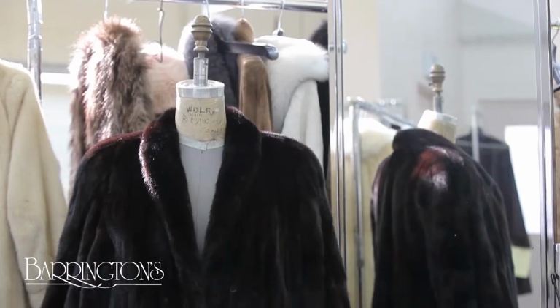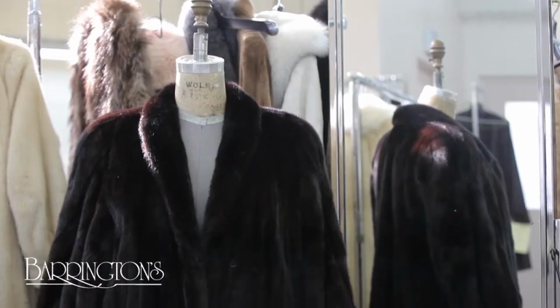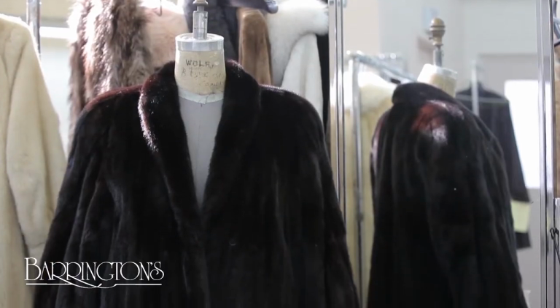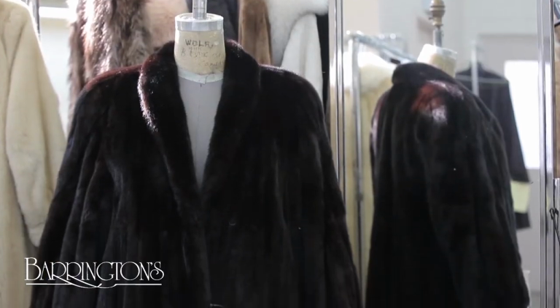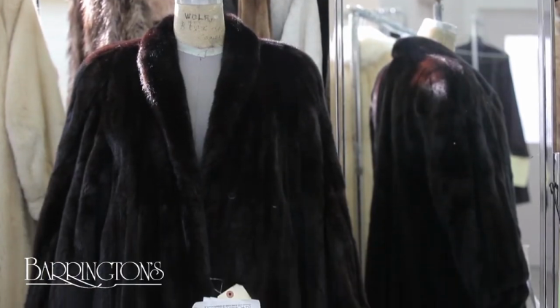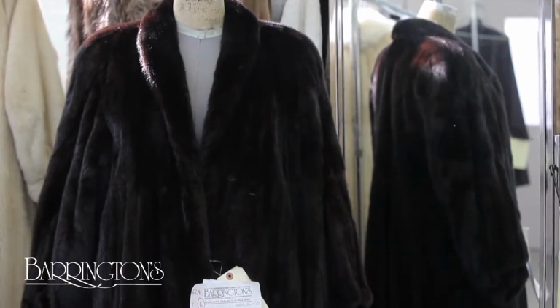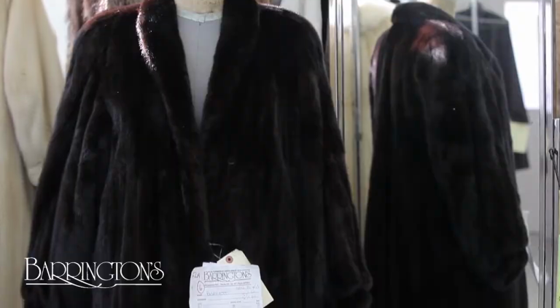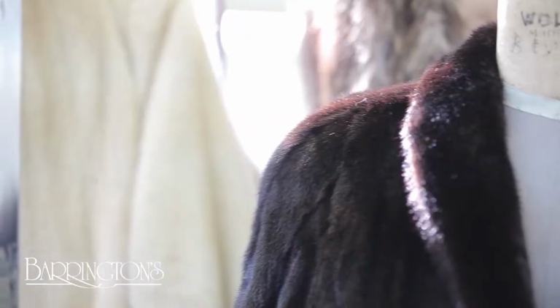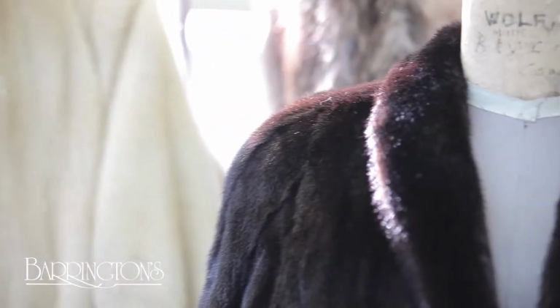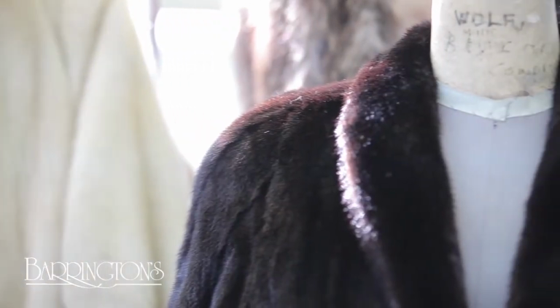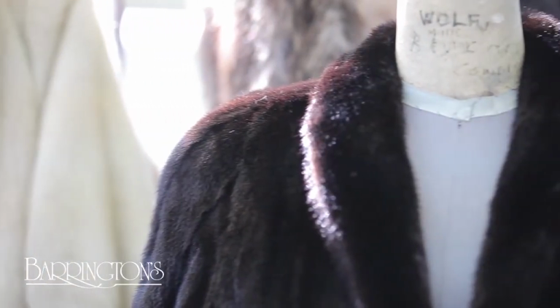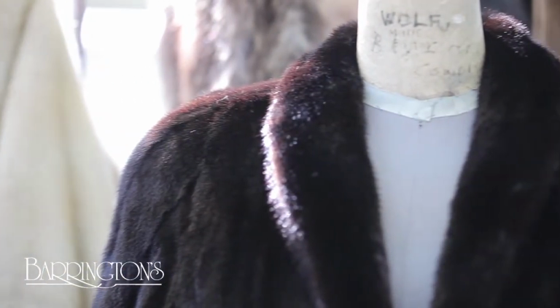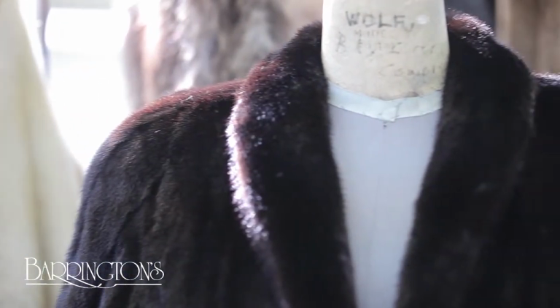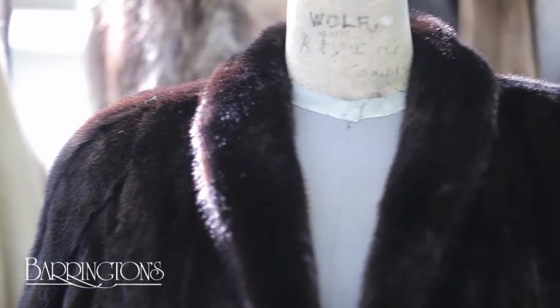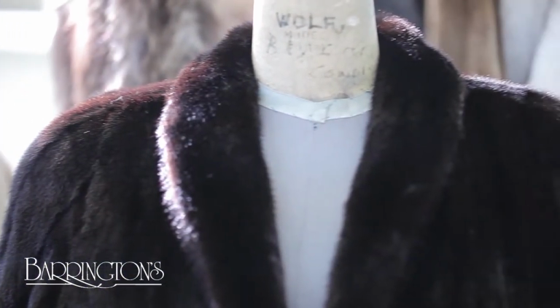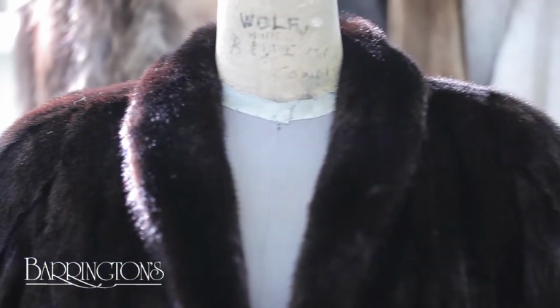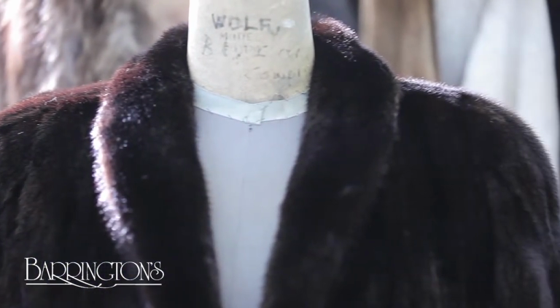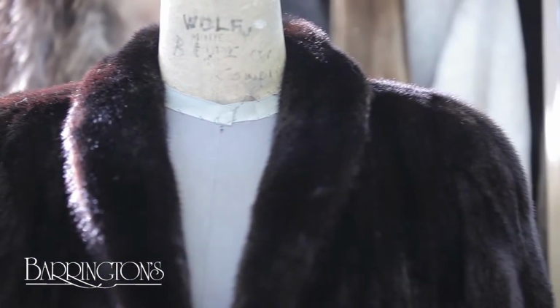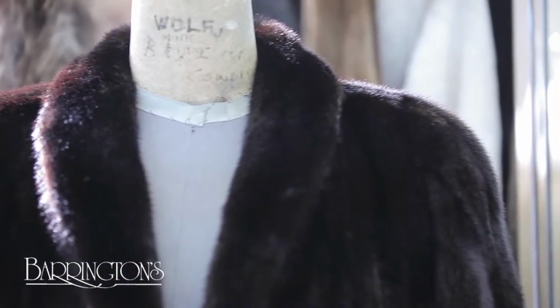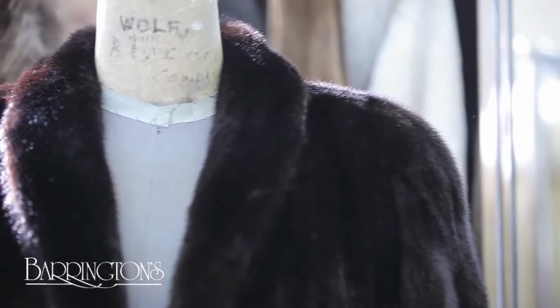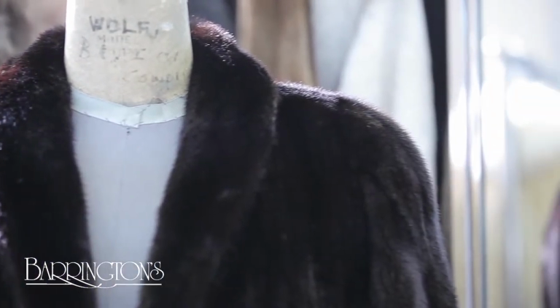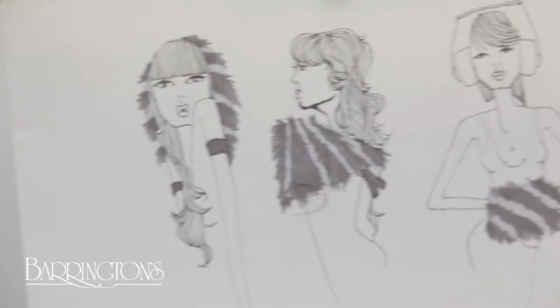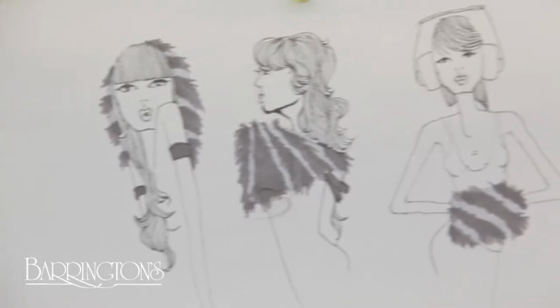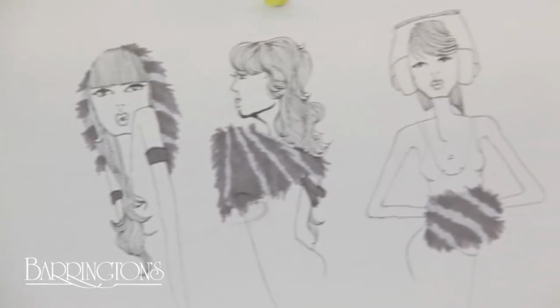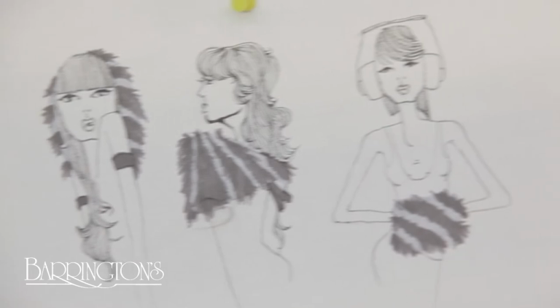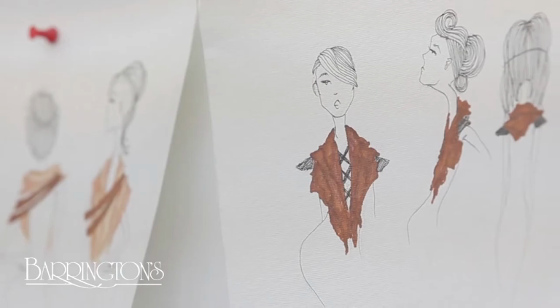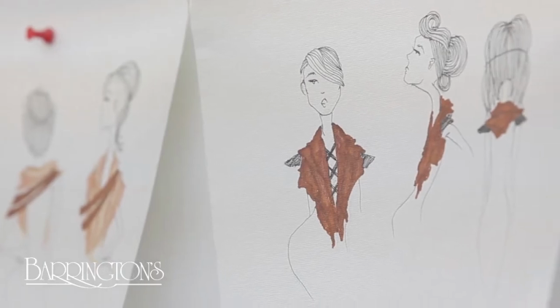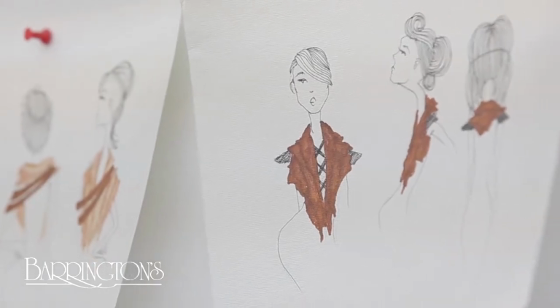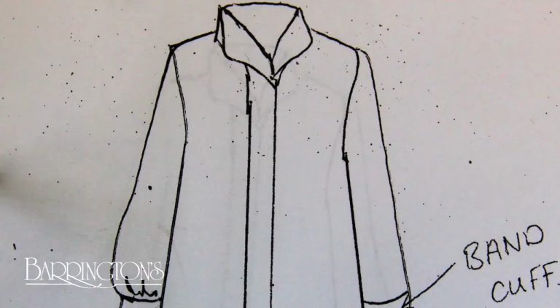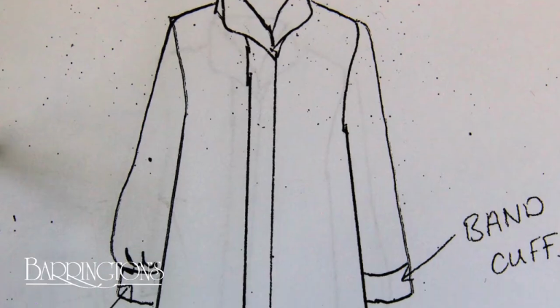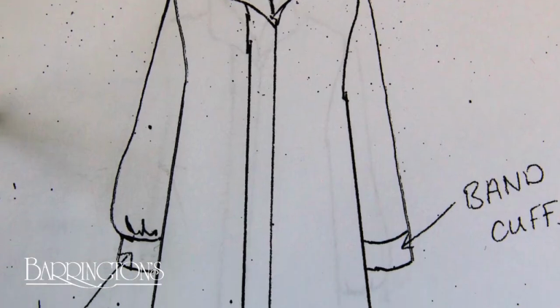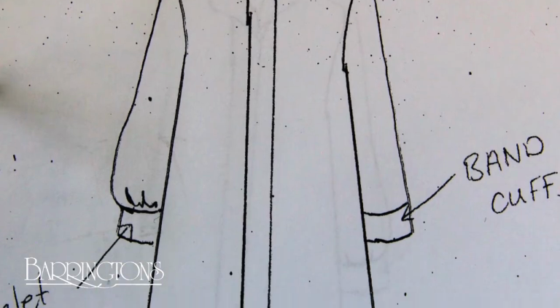Fur coats have been around forever, but style trends come and go. If your fur coat is out of fashion, then restyling your old coat is an economical alternative to buying a new coat.